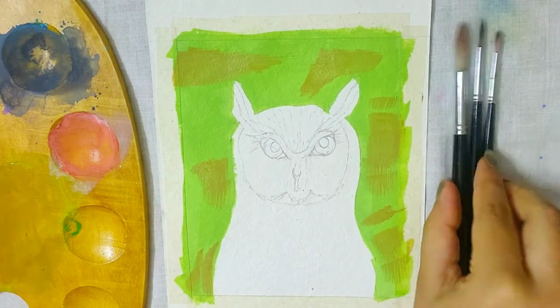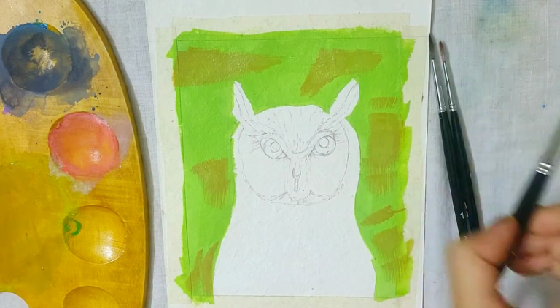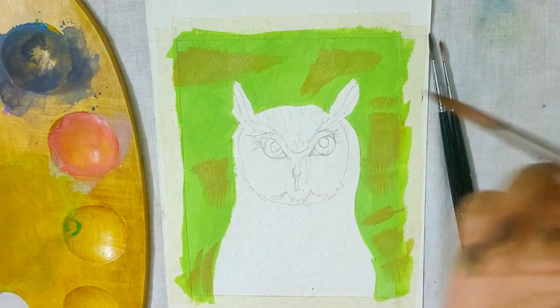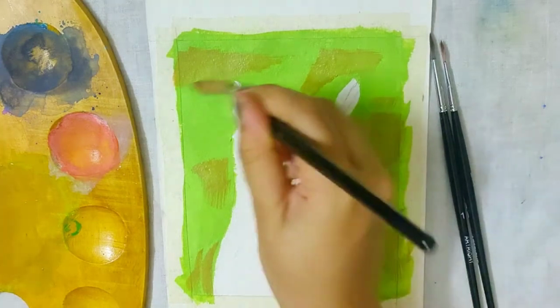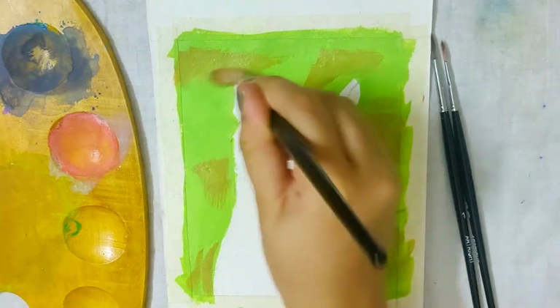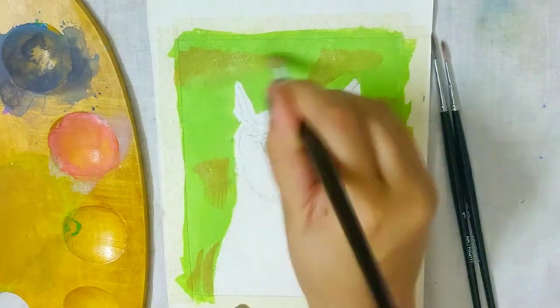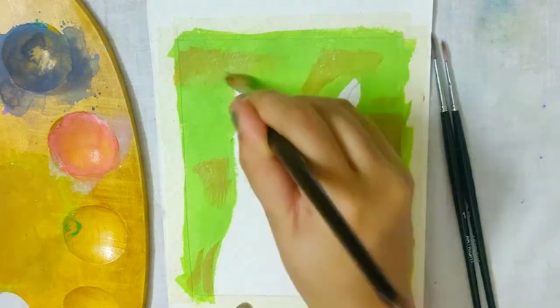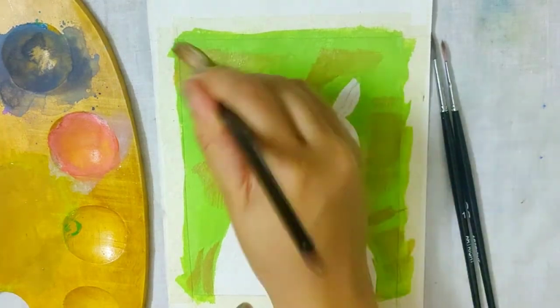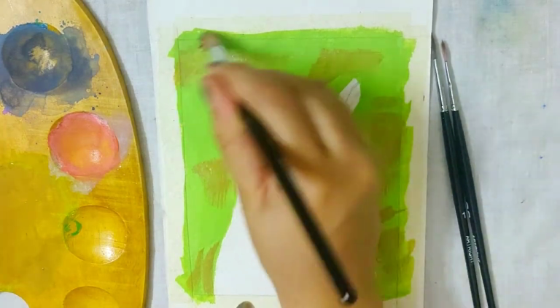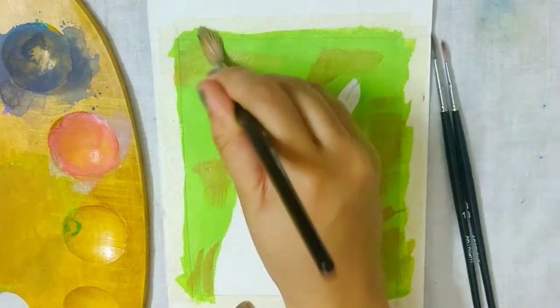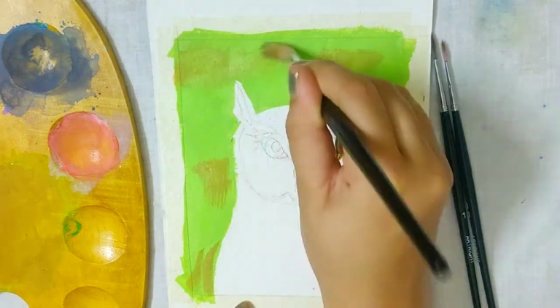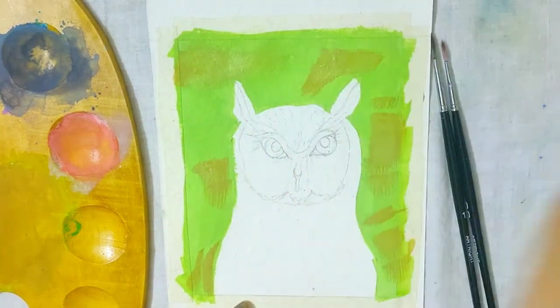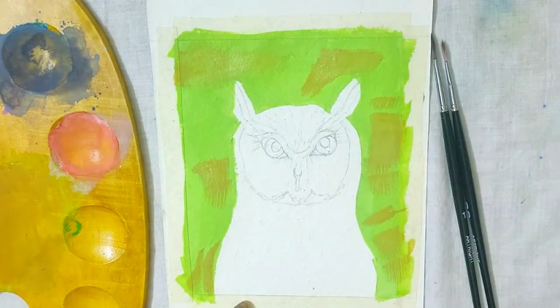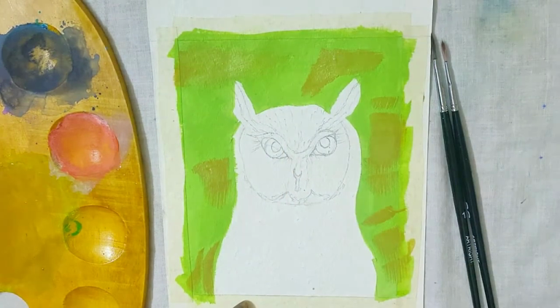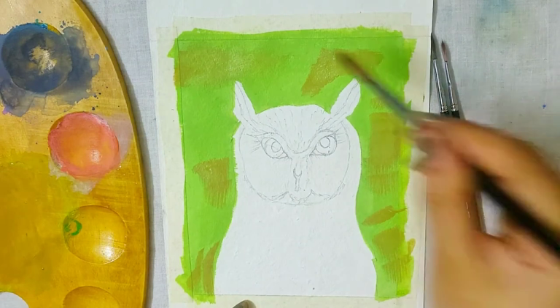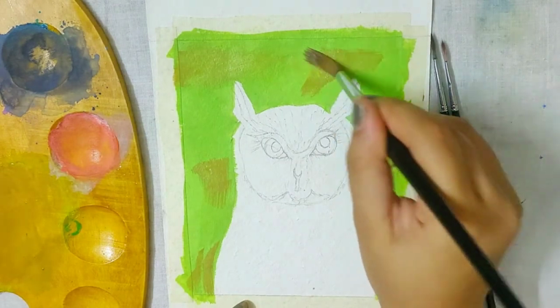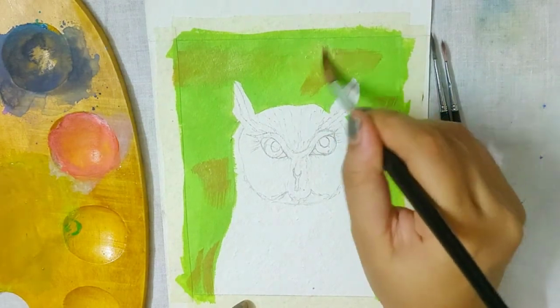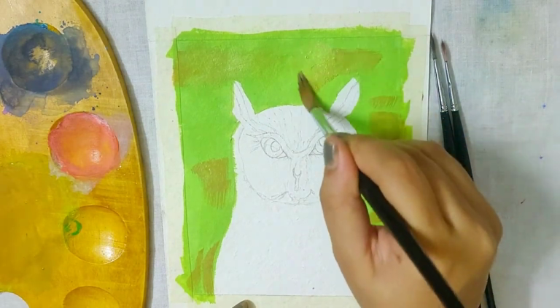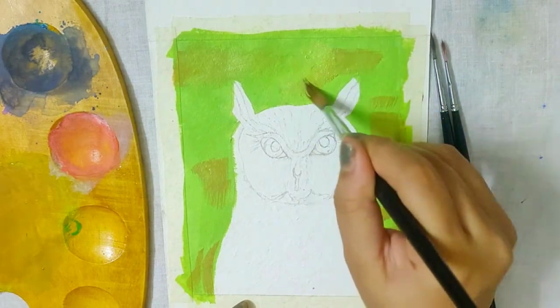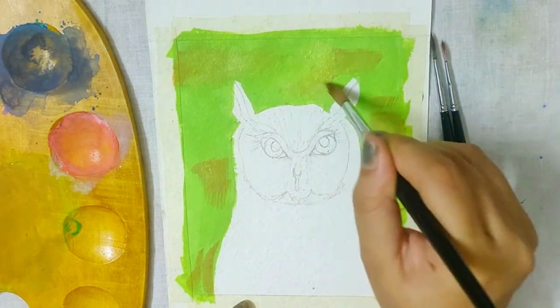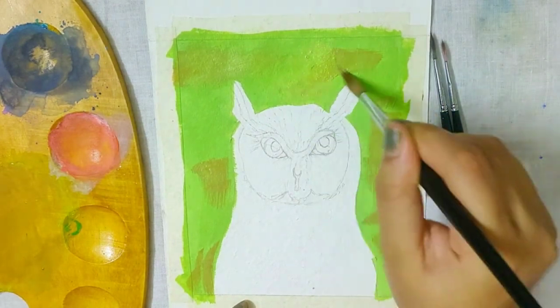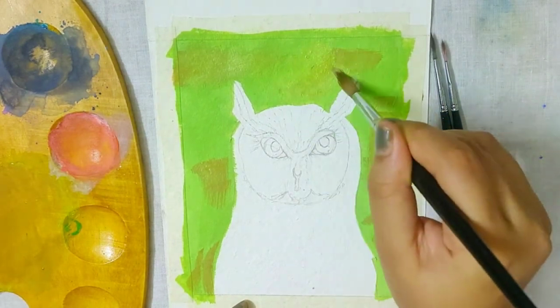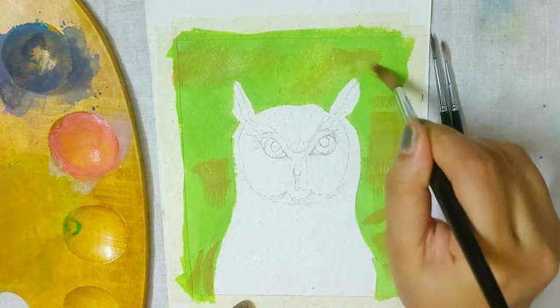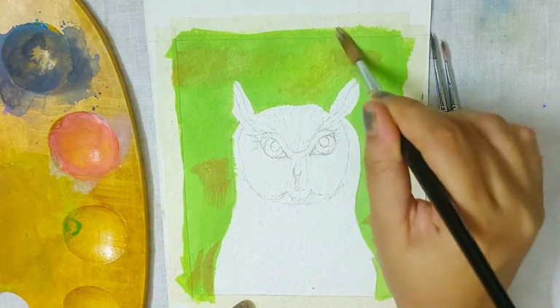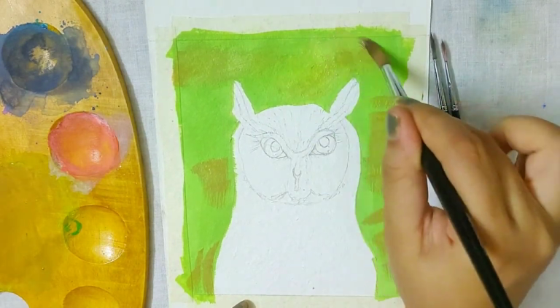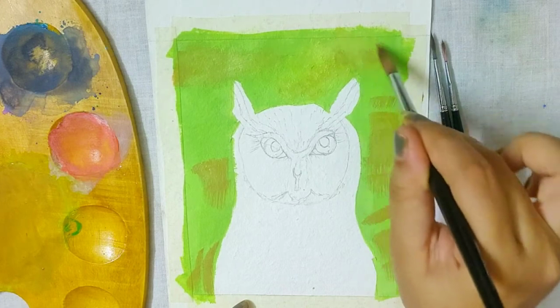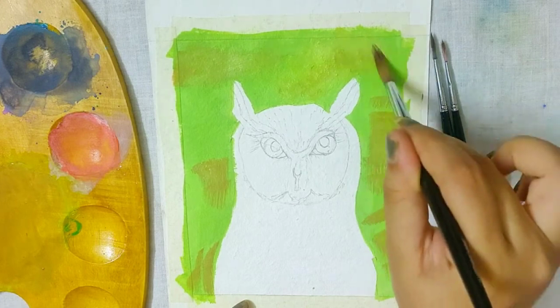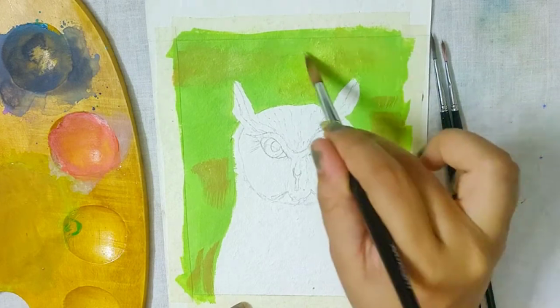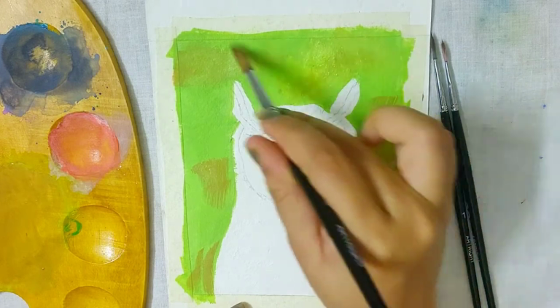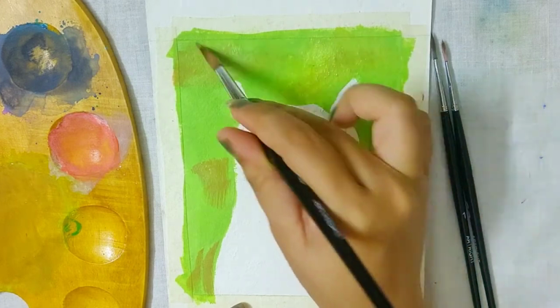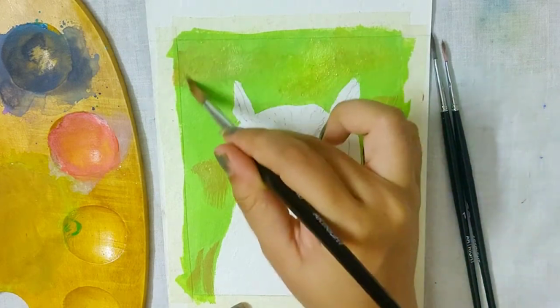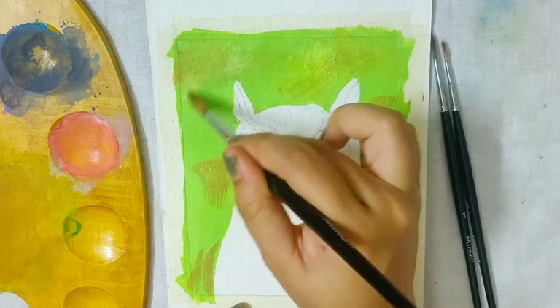Then I am taking a dry brush and blending the edges by brushing over it. You can also wet the tip of your brush with only a tiny amount of water for blending, in case the dry brushing does not help.